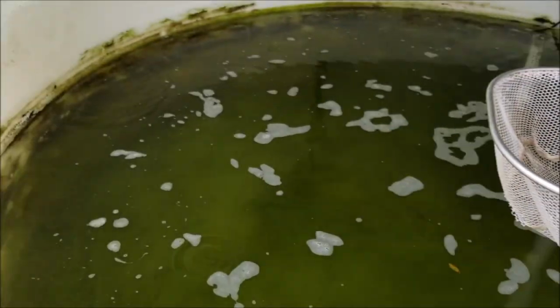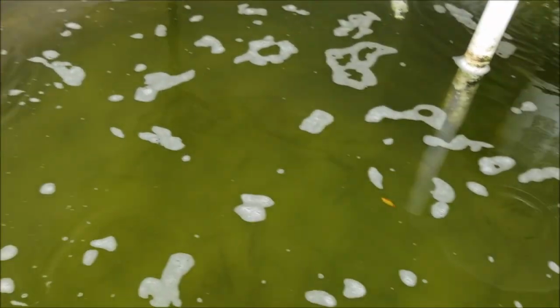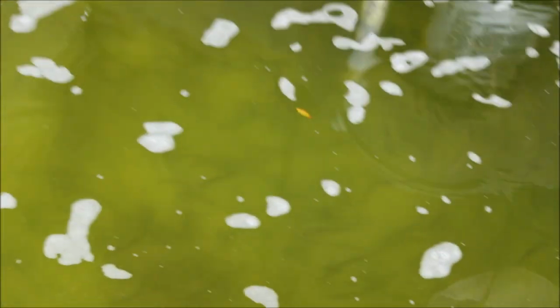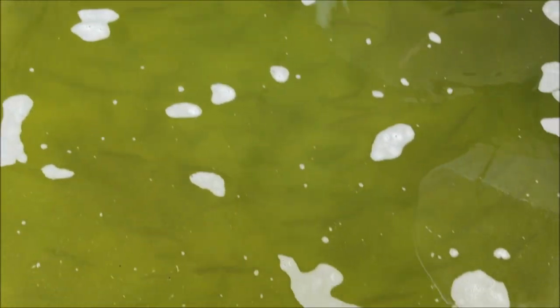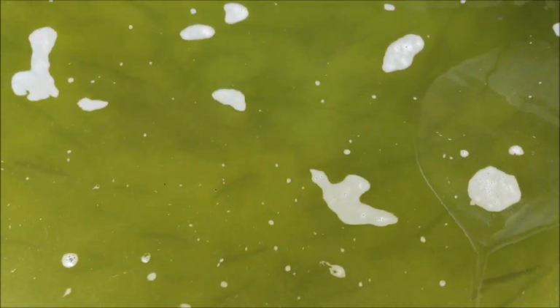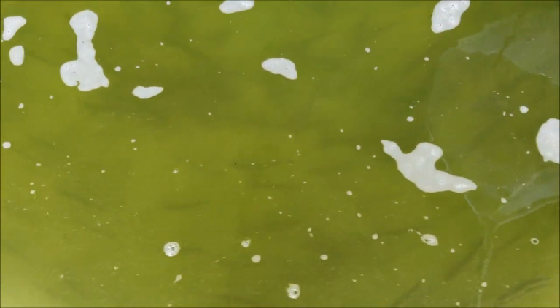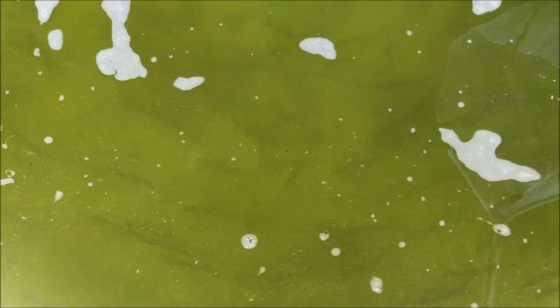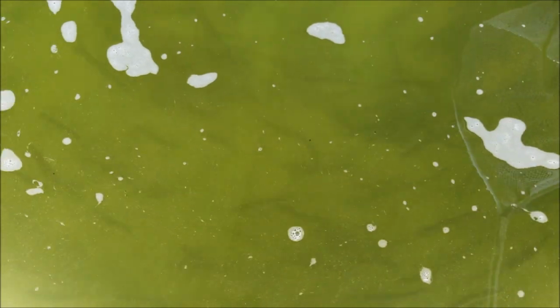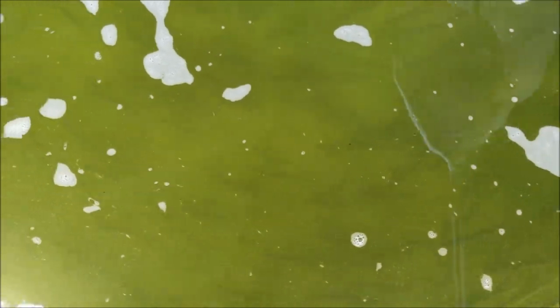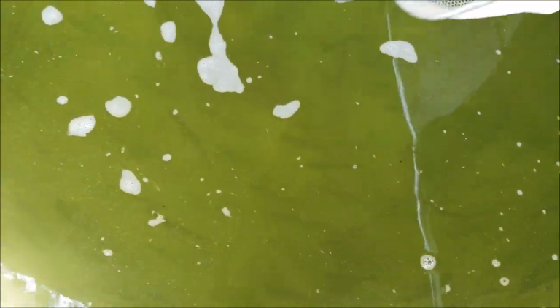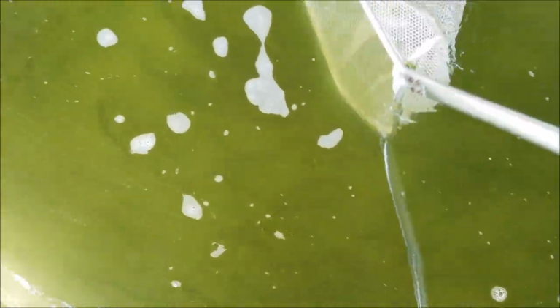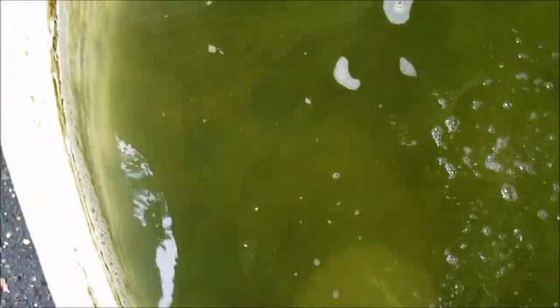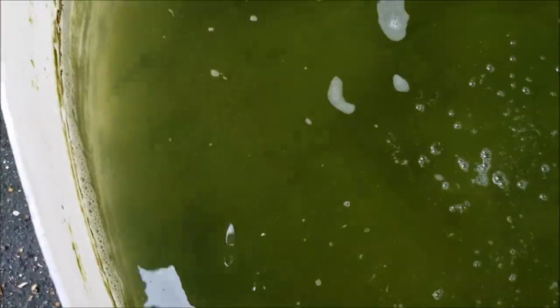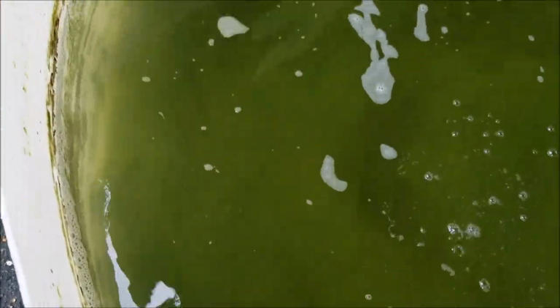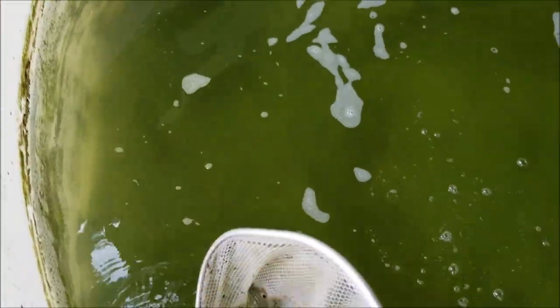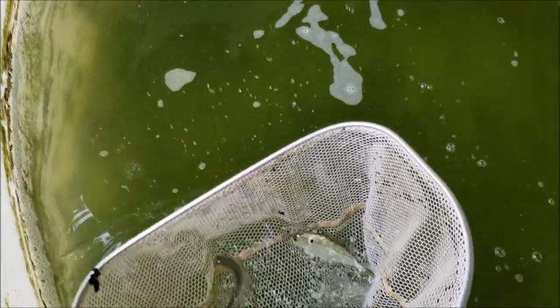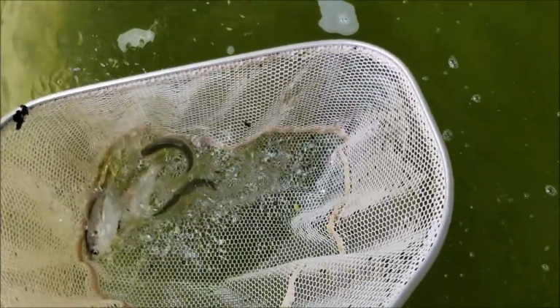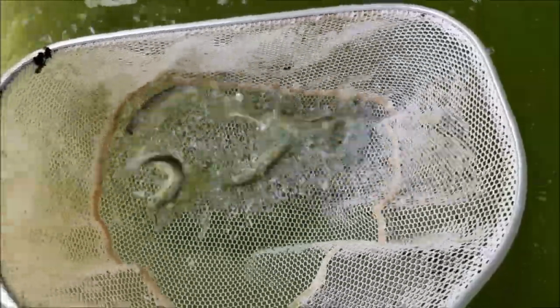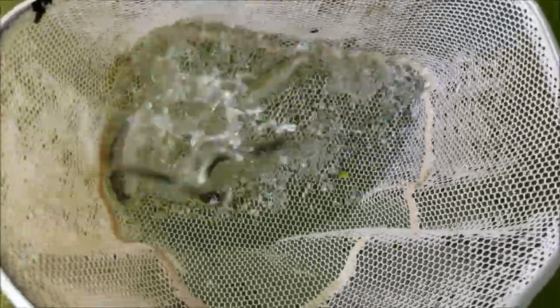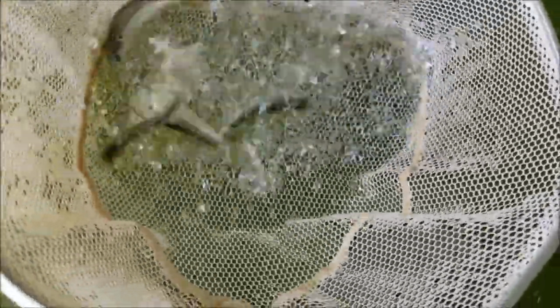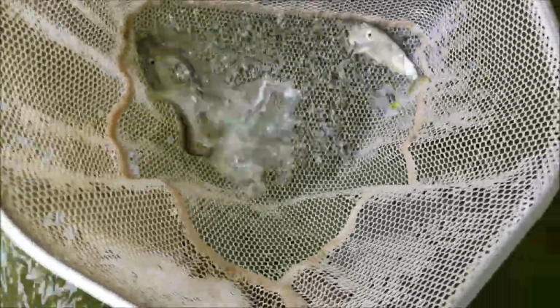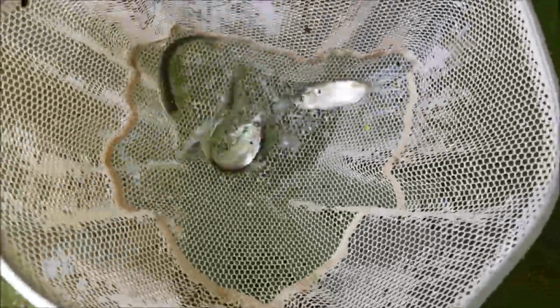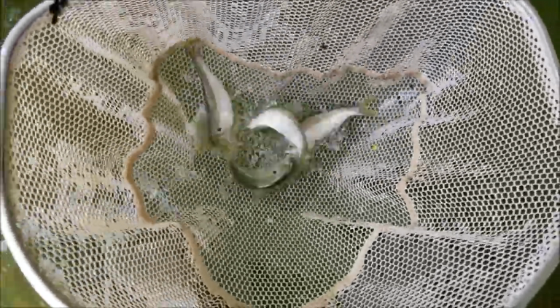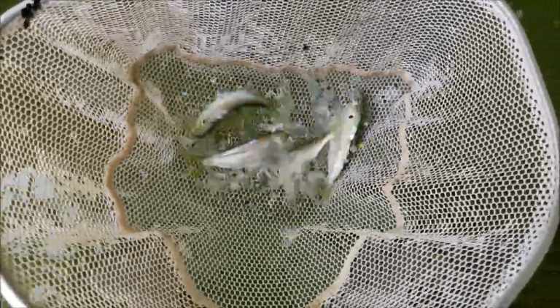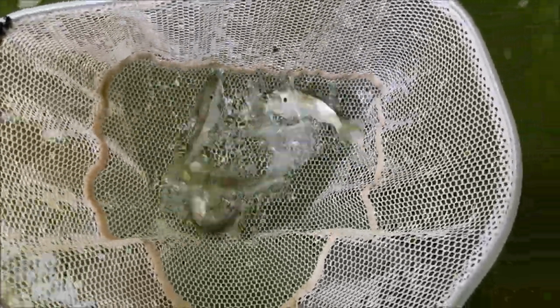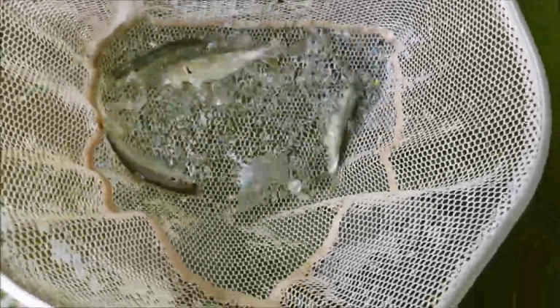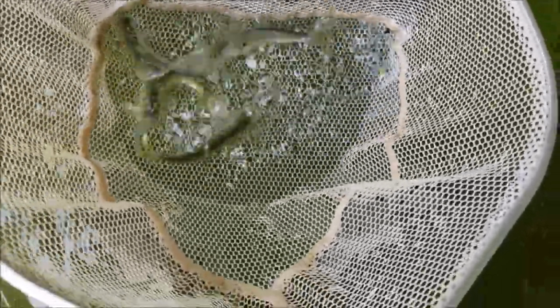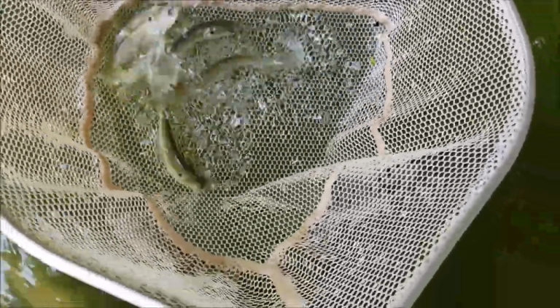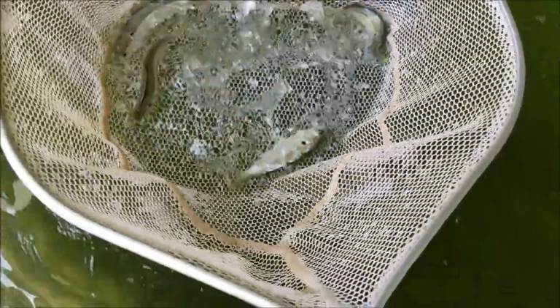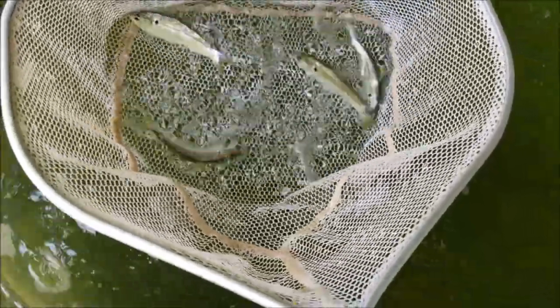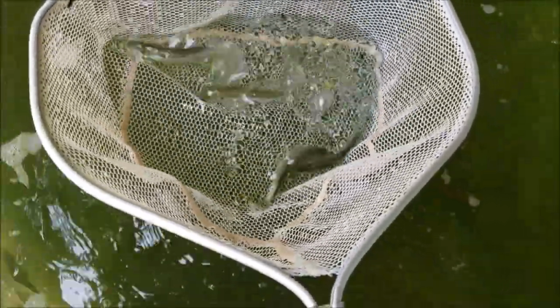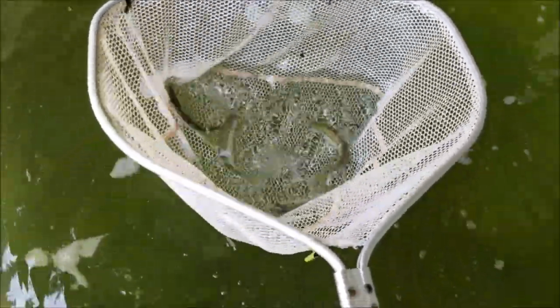These guys are champs — take a look at these. Those are some nice thread fins; some of these are pushing six inches.